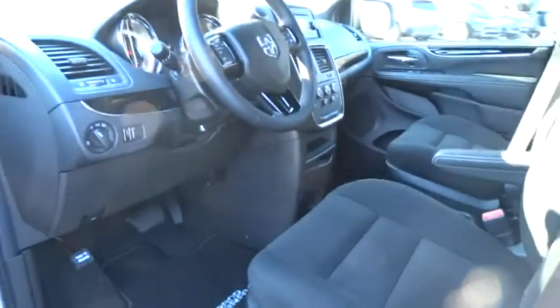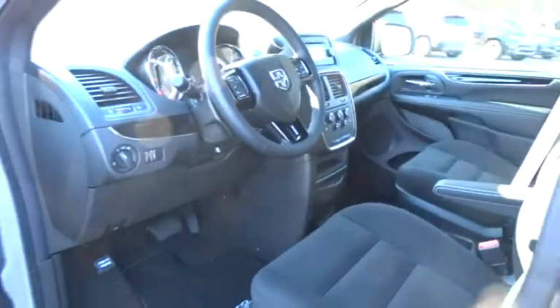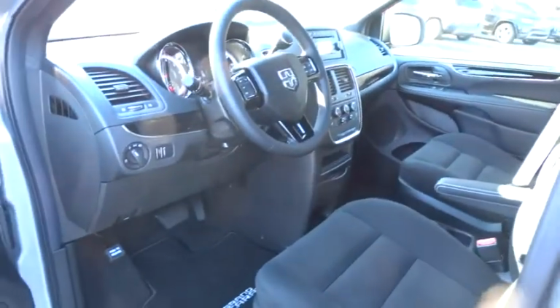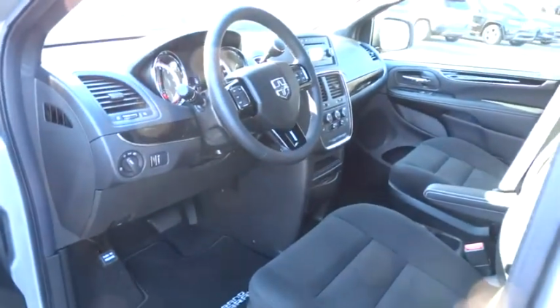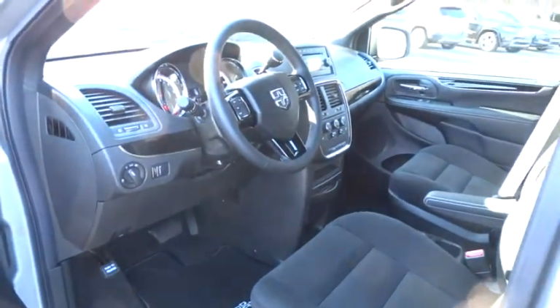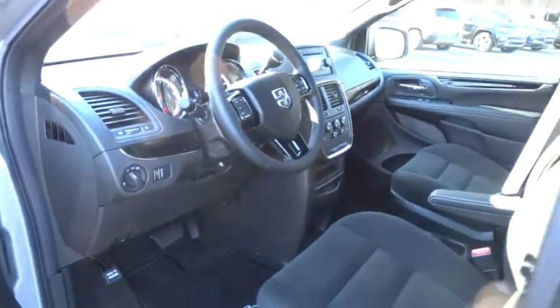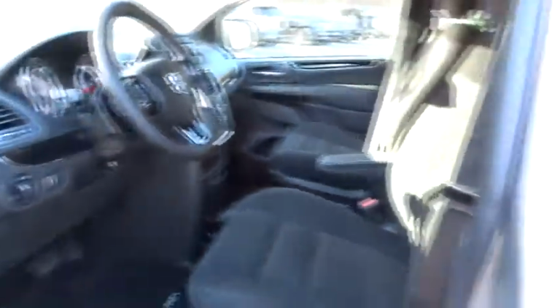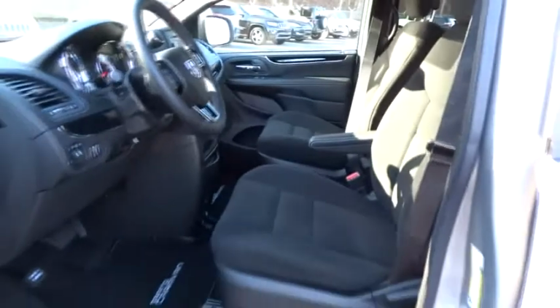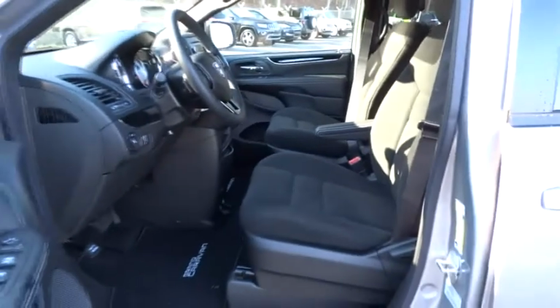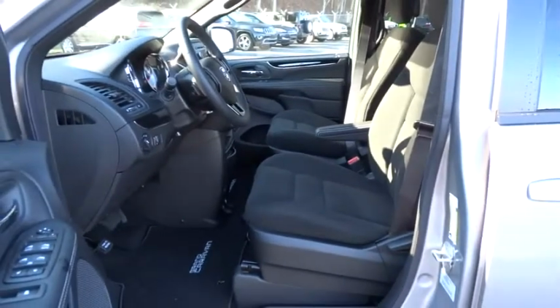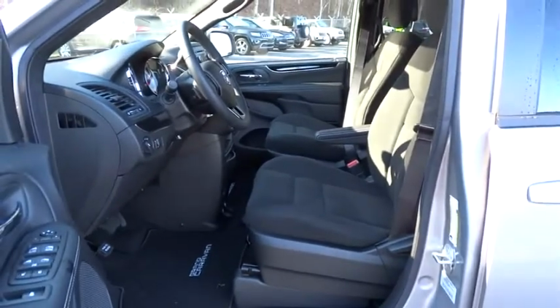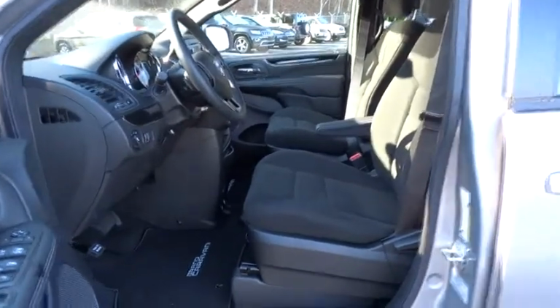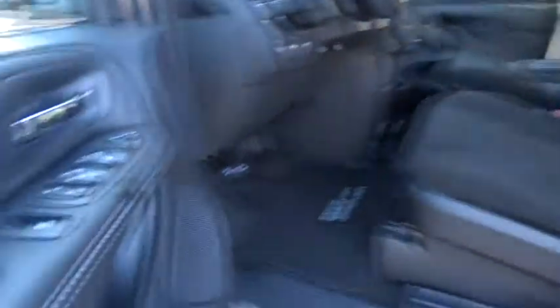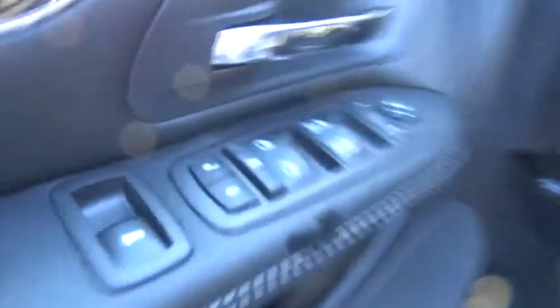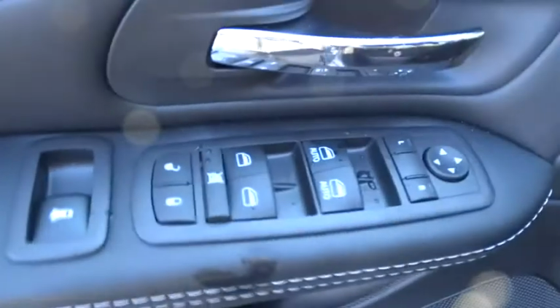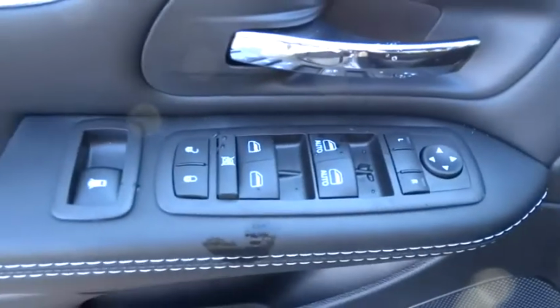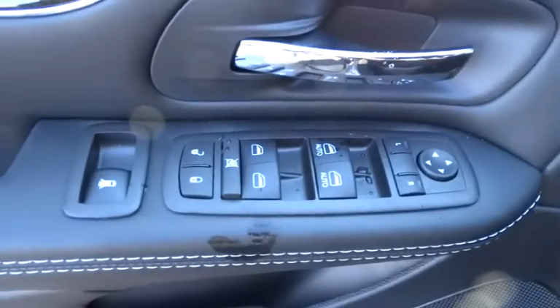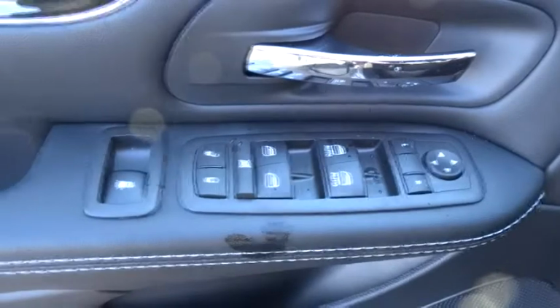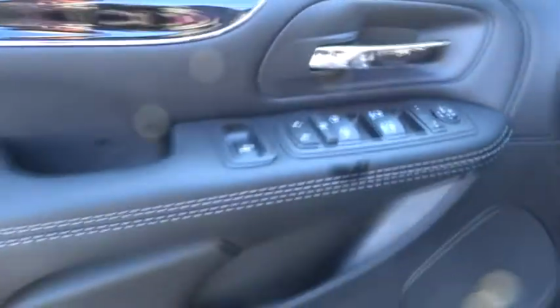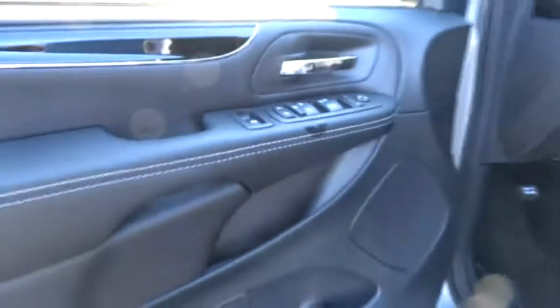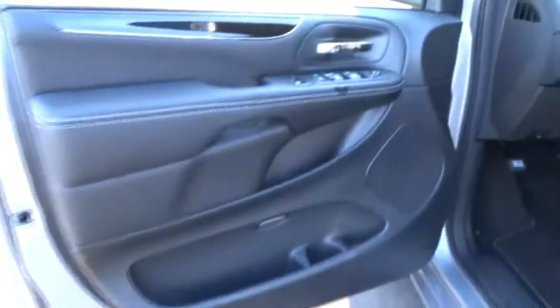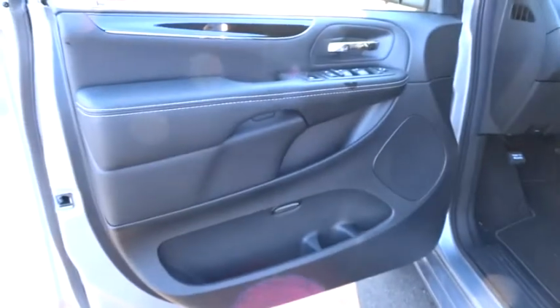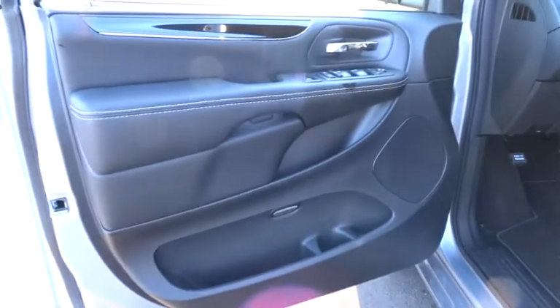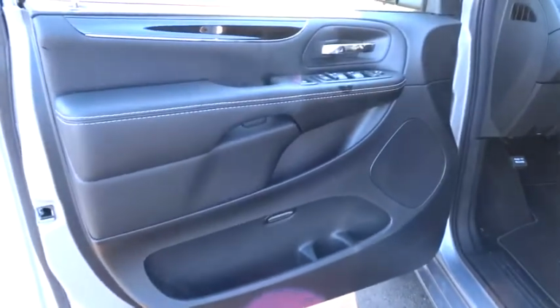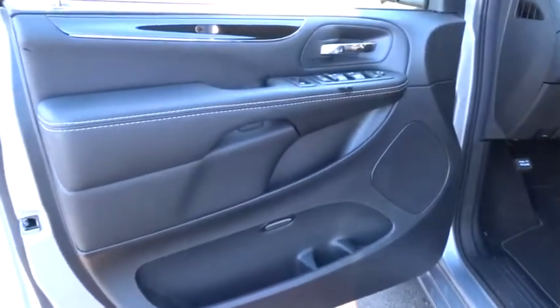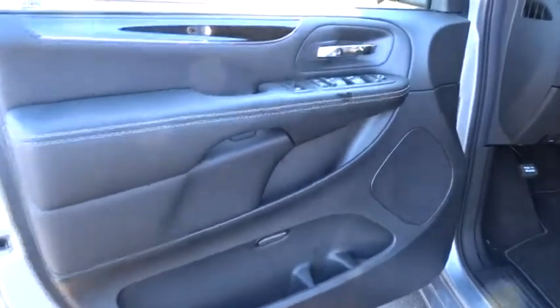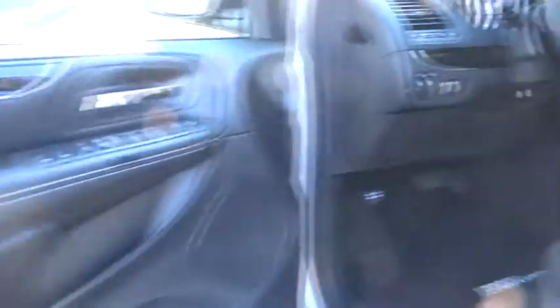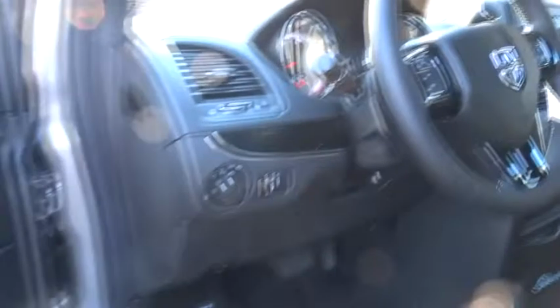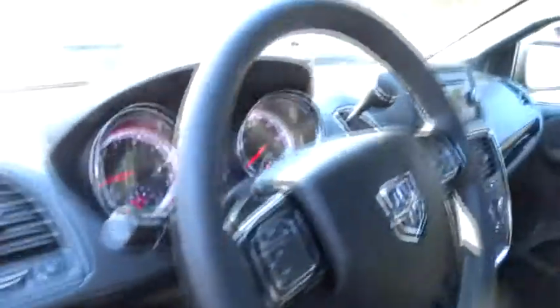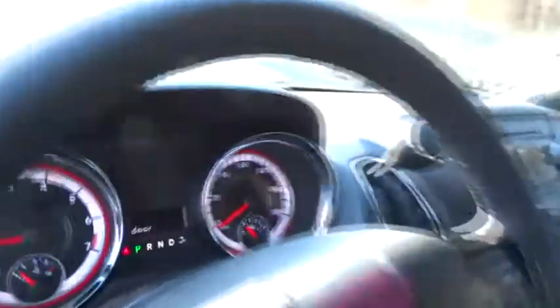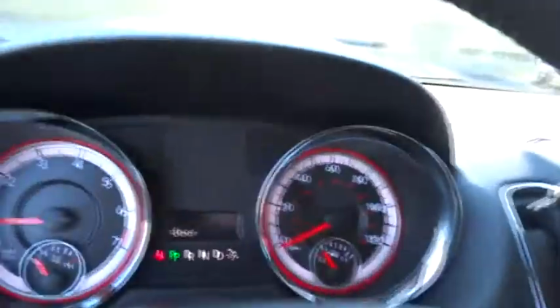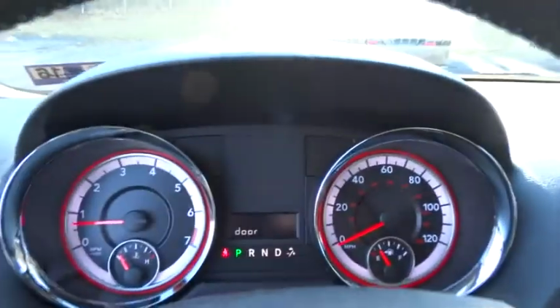AM-FM stereo radio, bucket seats, power door locks, CD player, MP3 player, trip computer, power windows, passenger airbag. Searching for a dependable vehicle that looks great too? You found it, so stop in today.